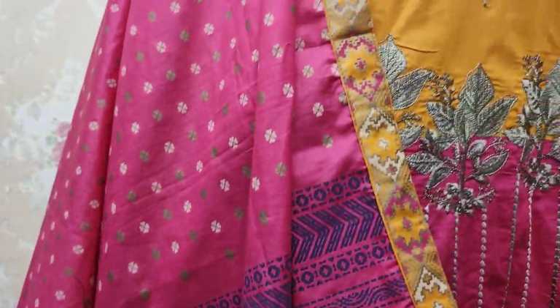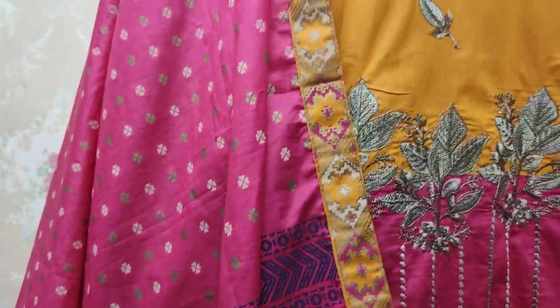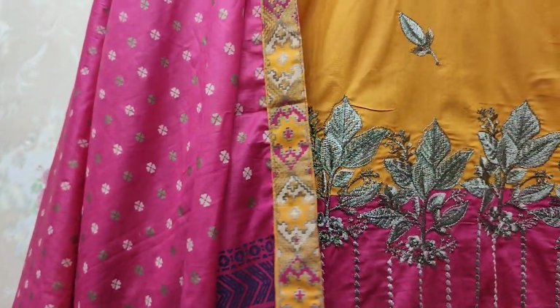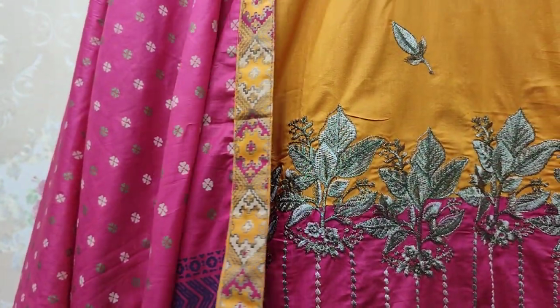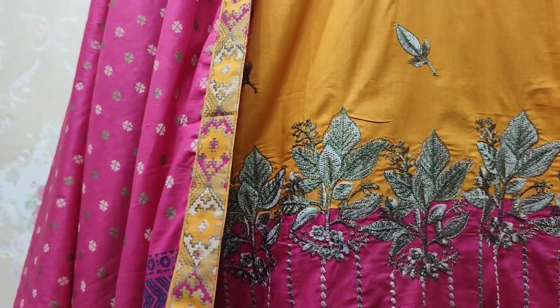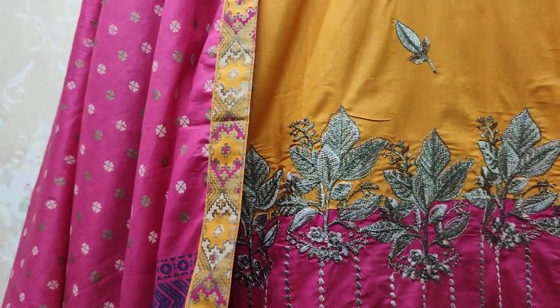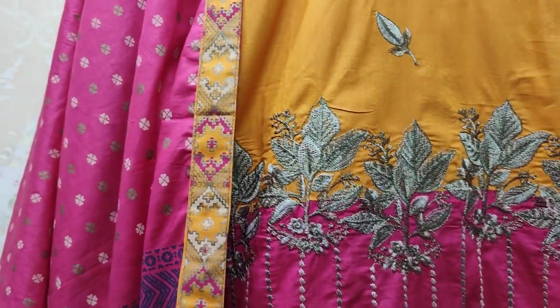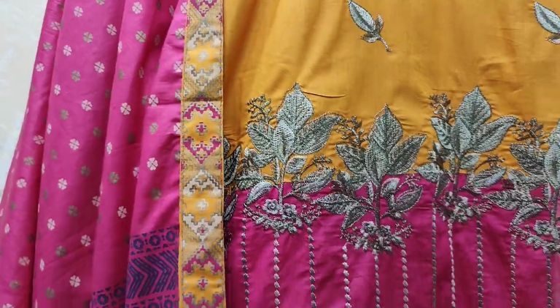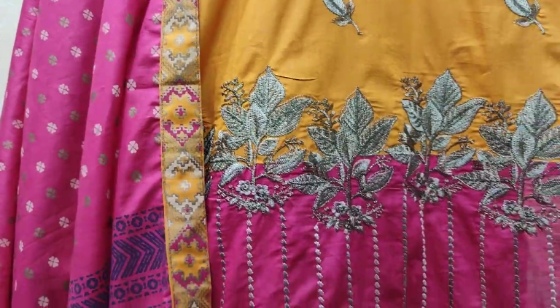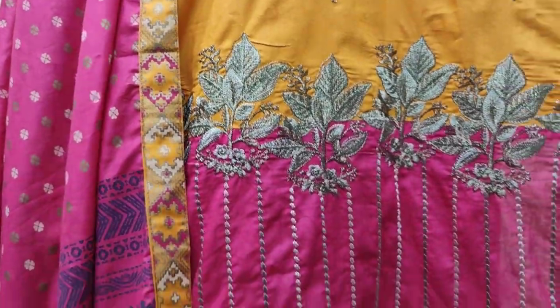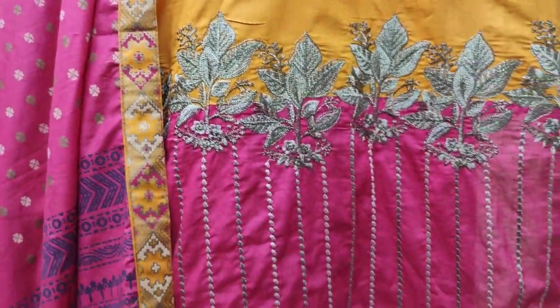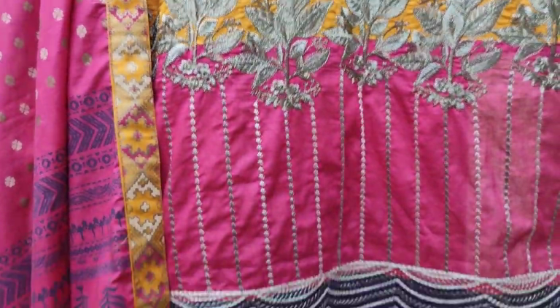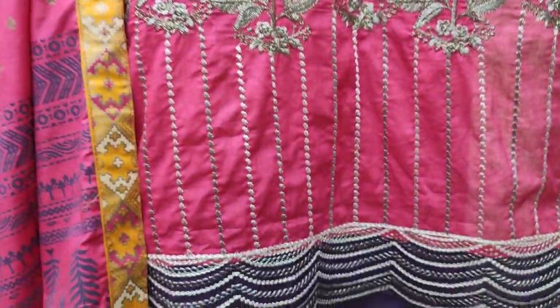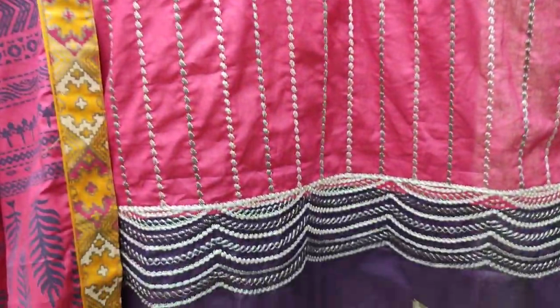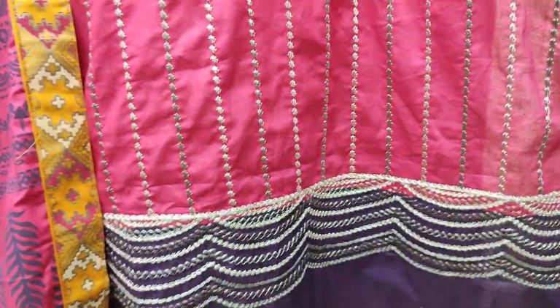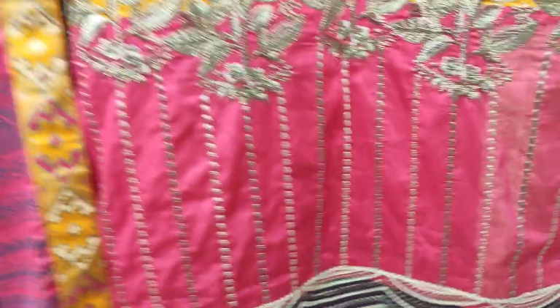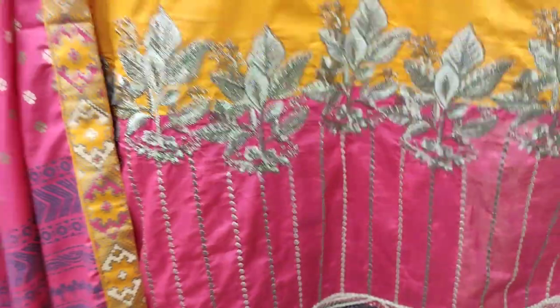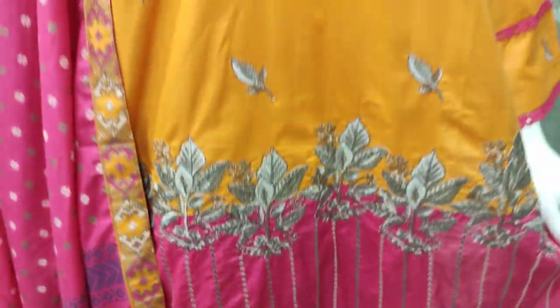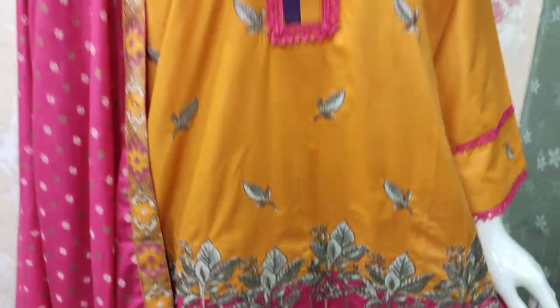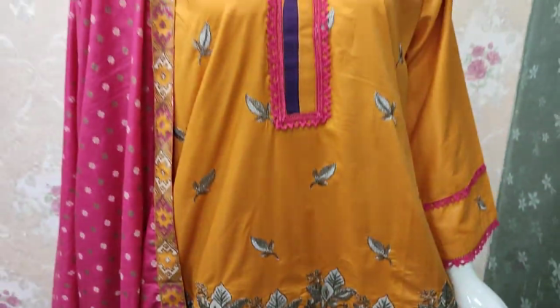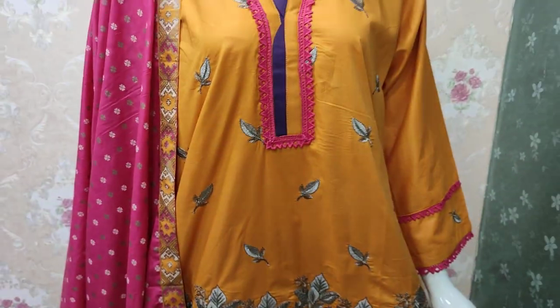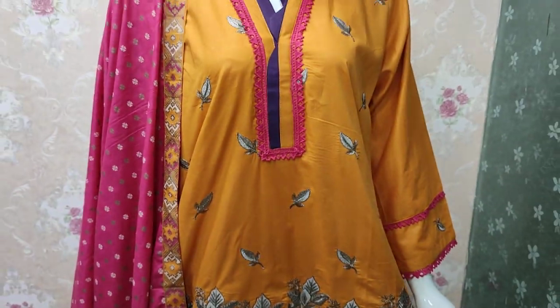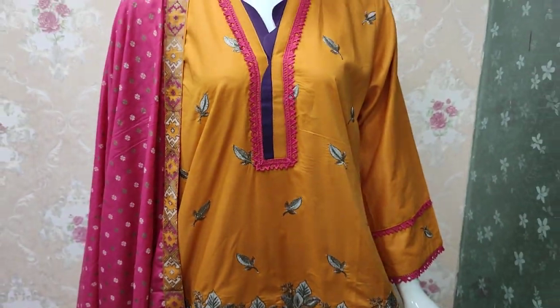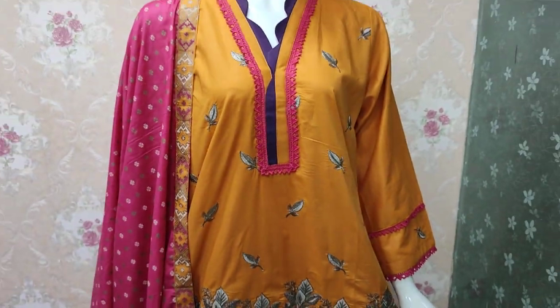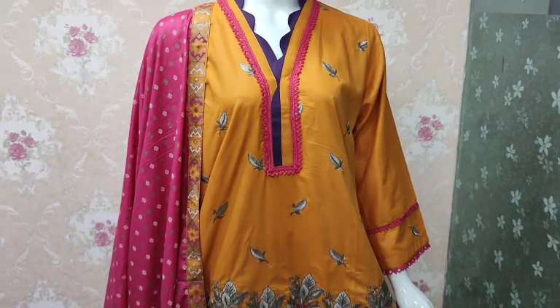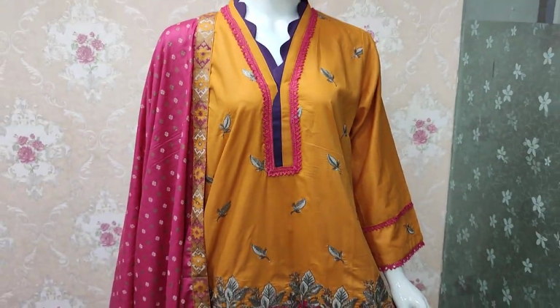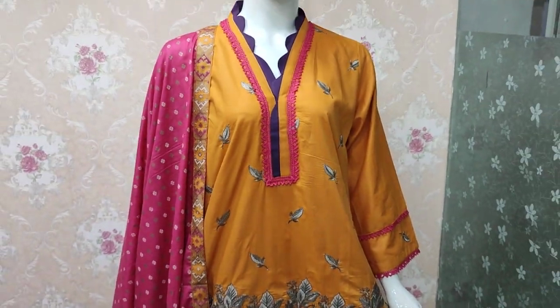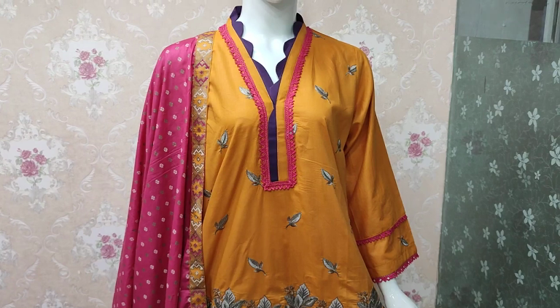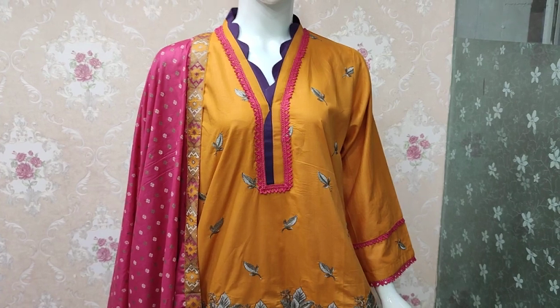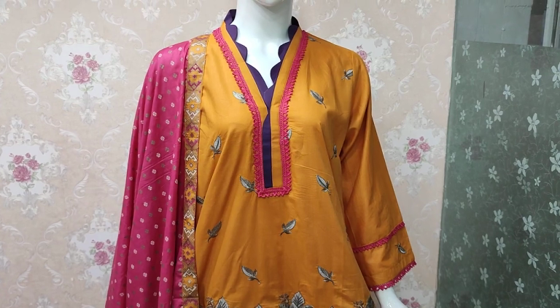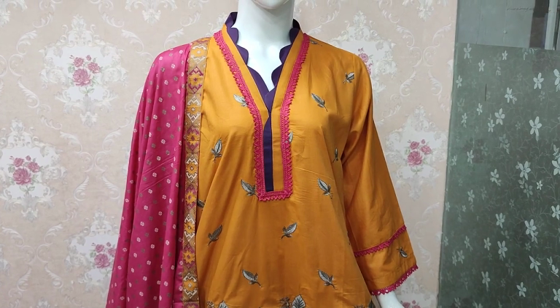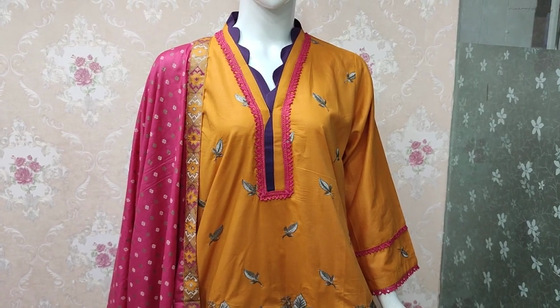This is ready — ready to put on. Unstitch cost is $3,200.